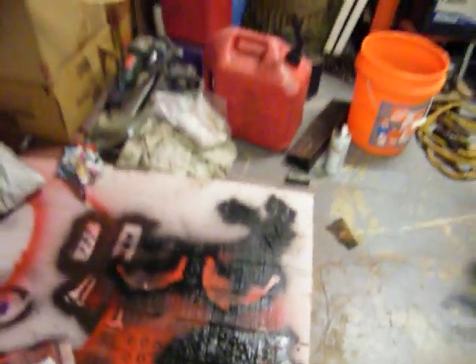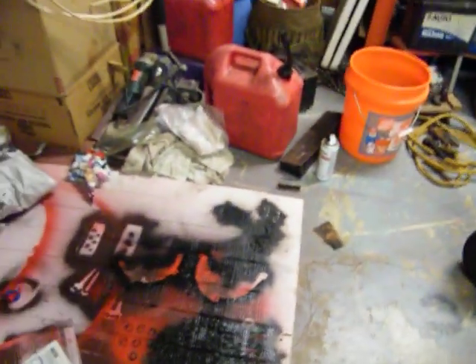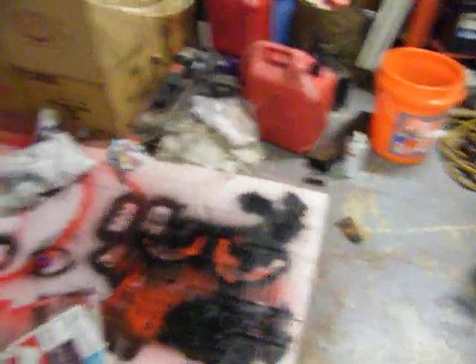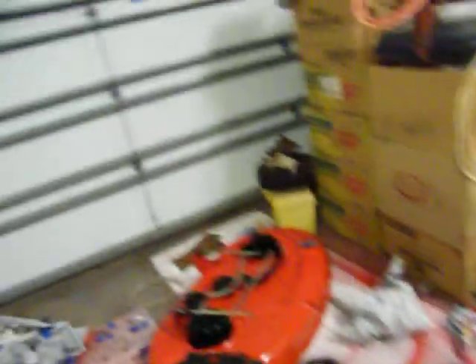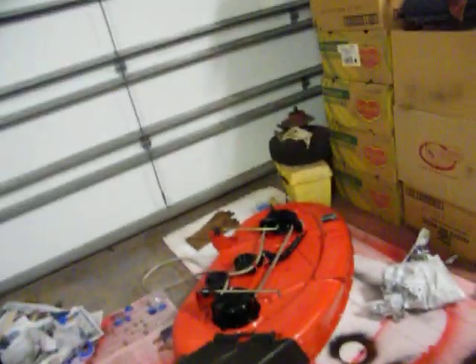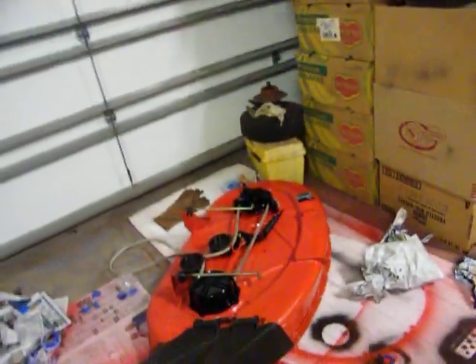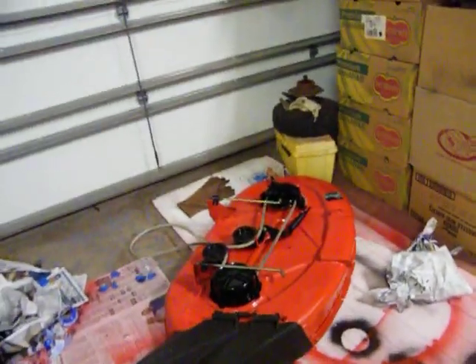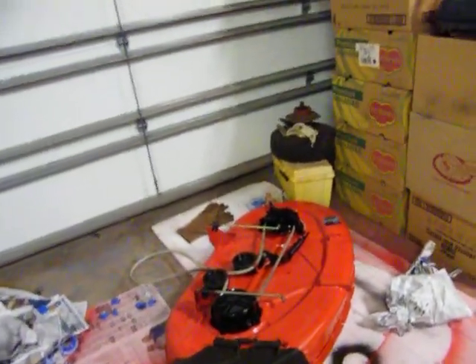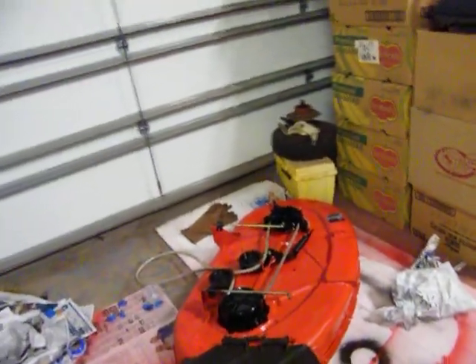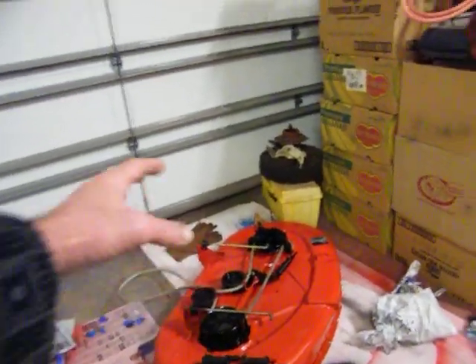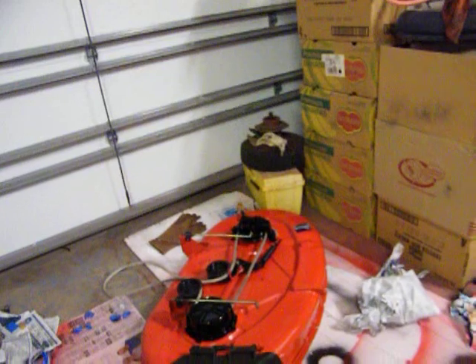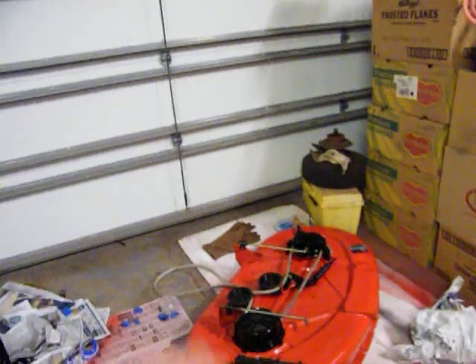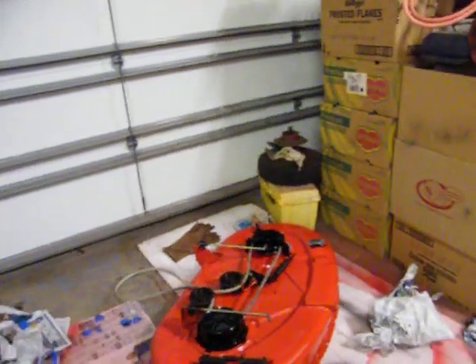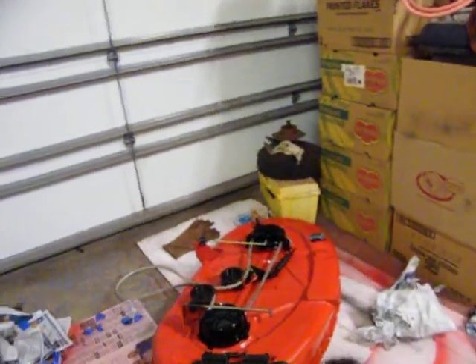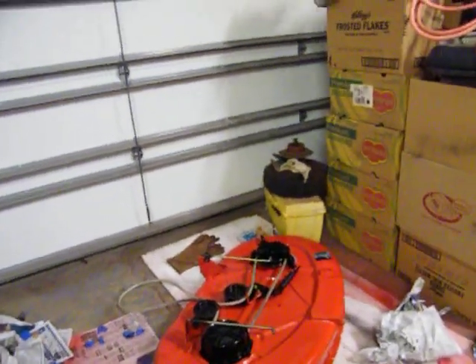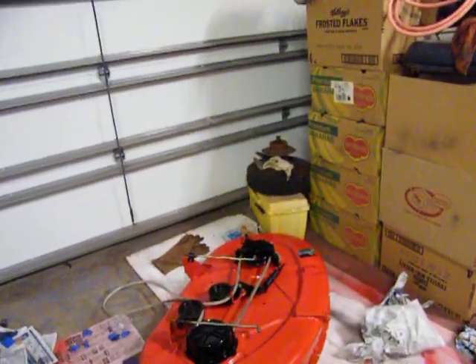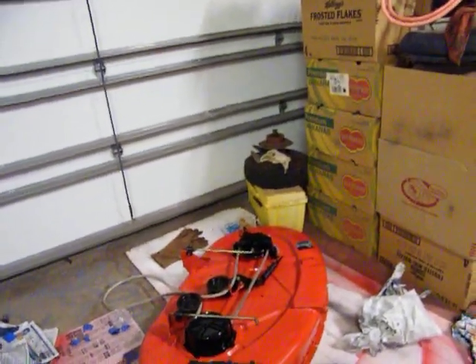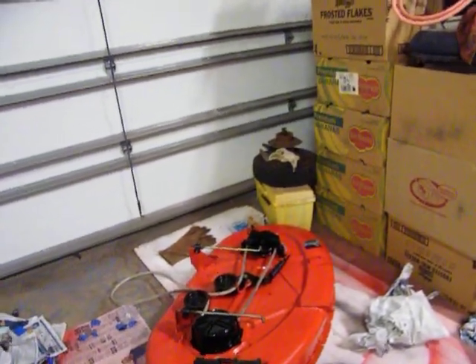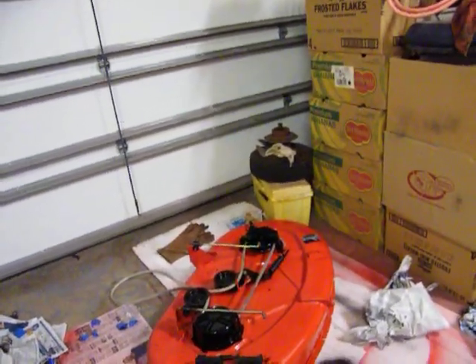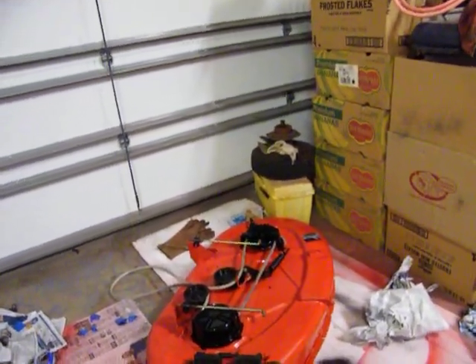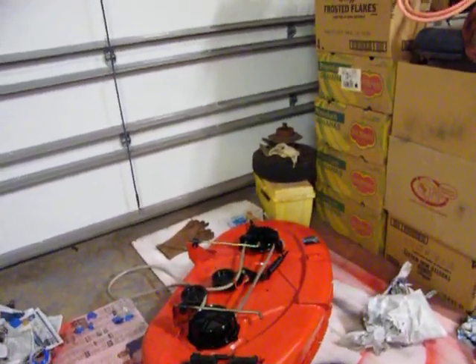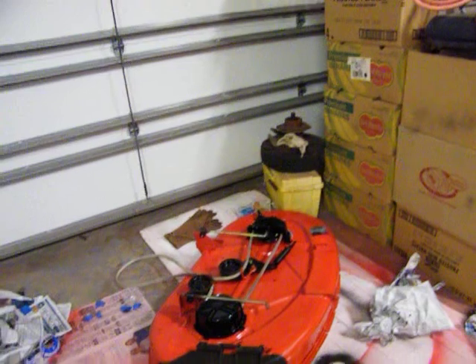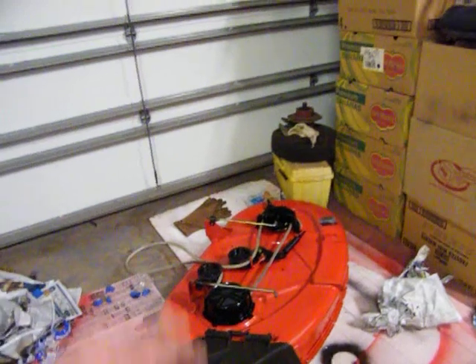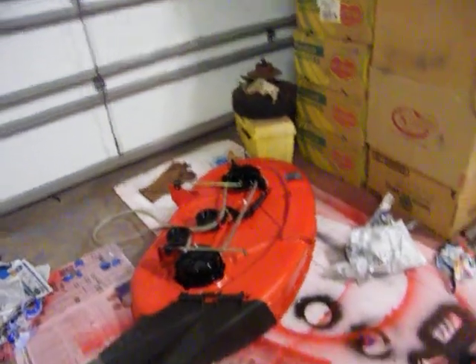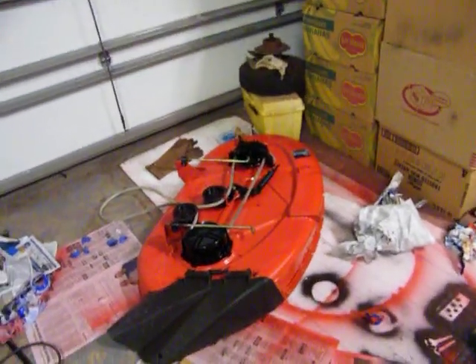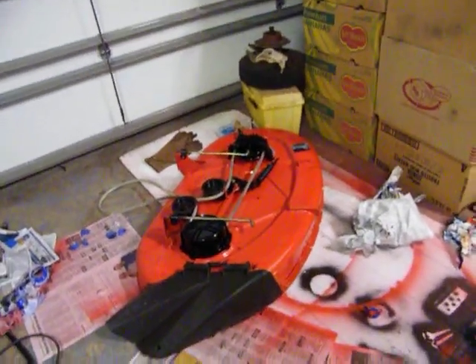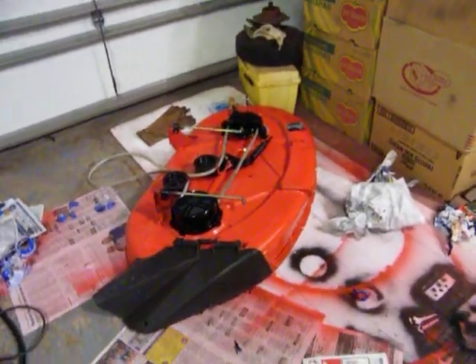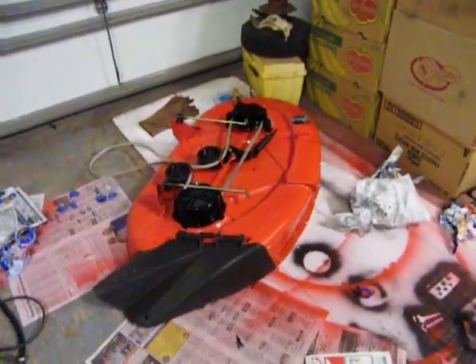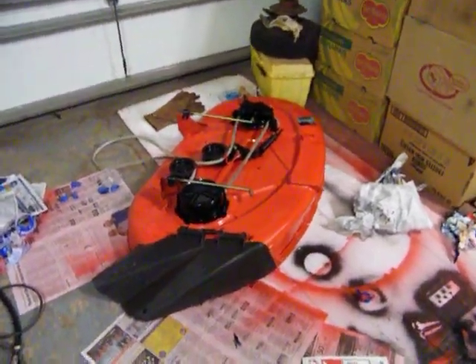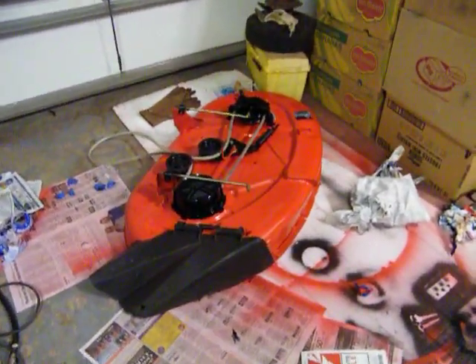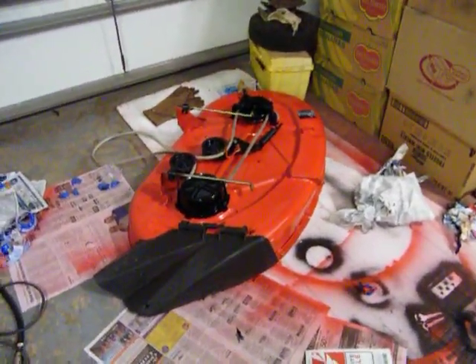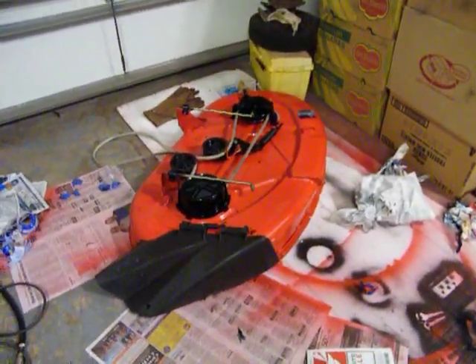I'll spray a little shot of black on that and then assemble it. Everything is tightened down, it's all back together and ready to go. Oh, it looks good — I like it. There you have it.